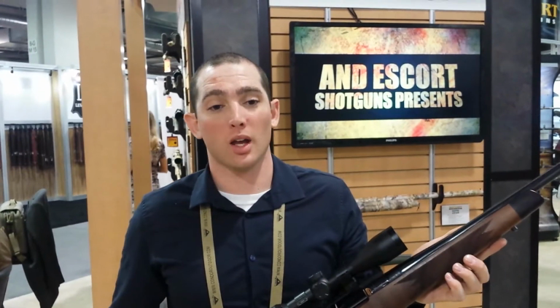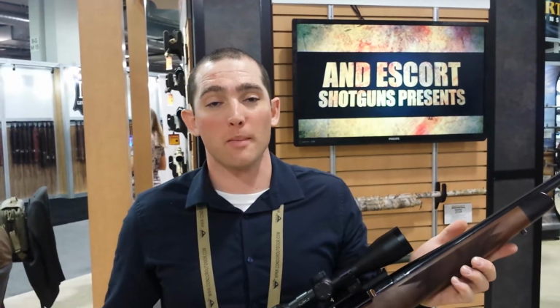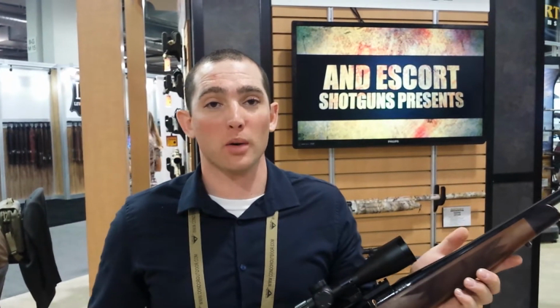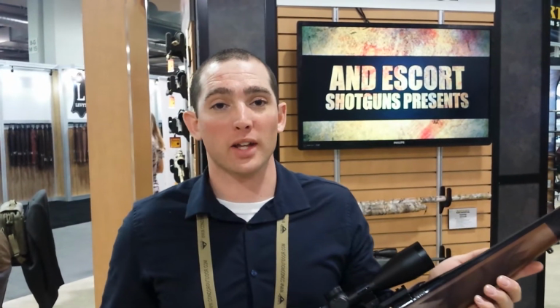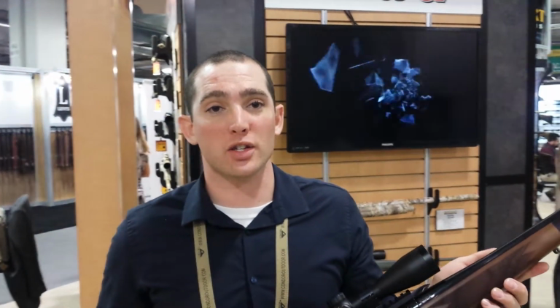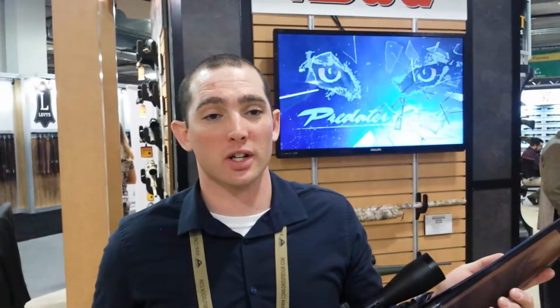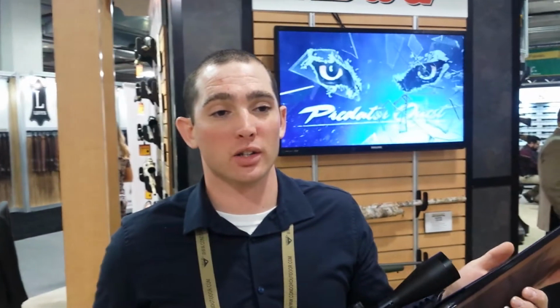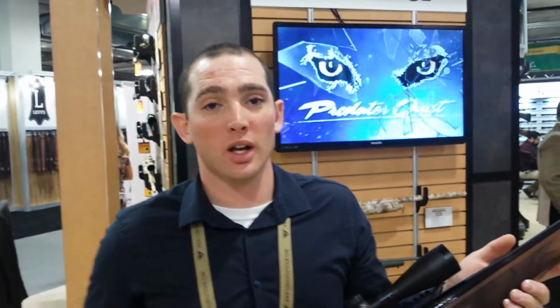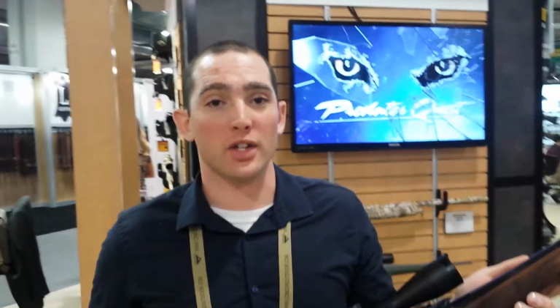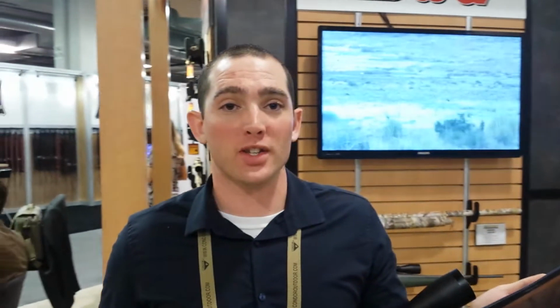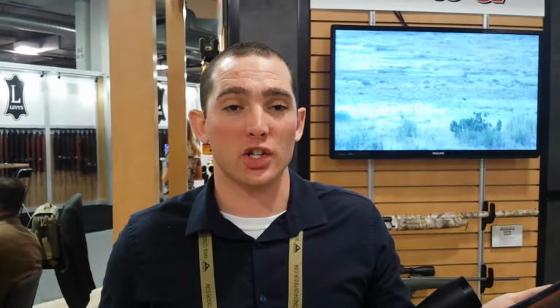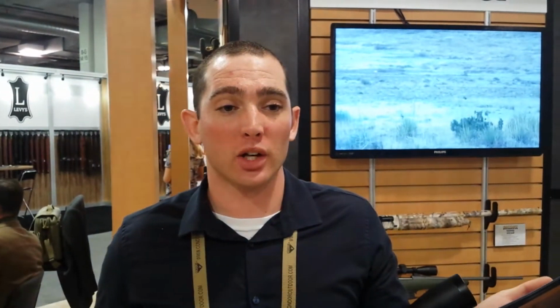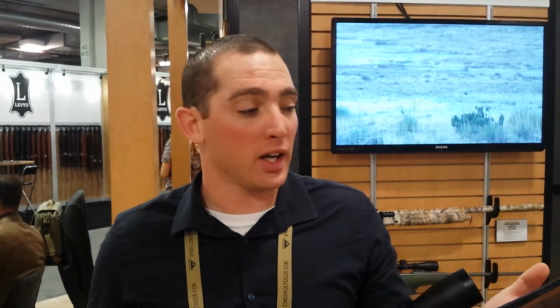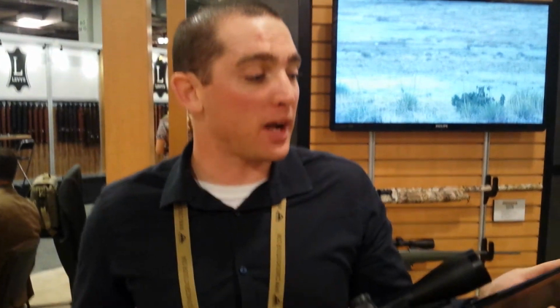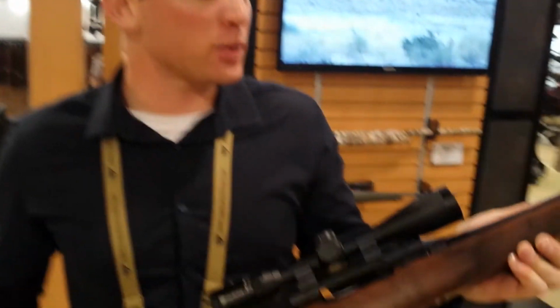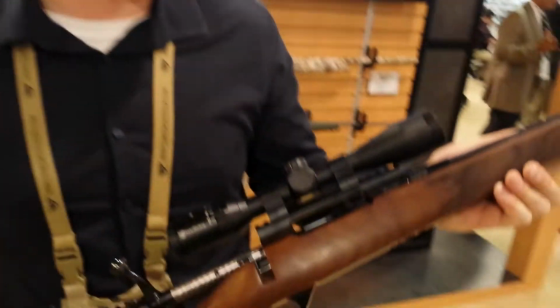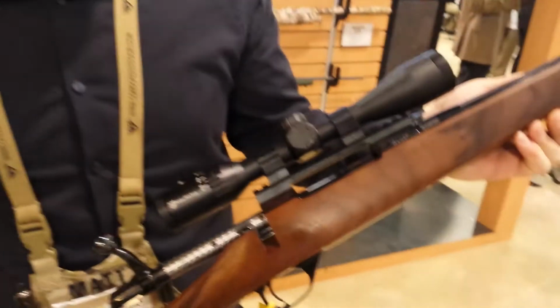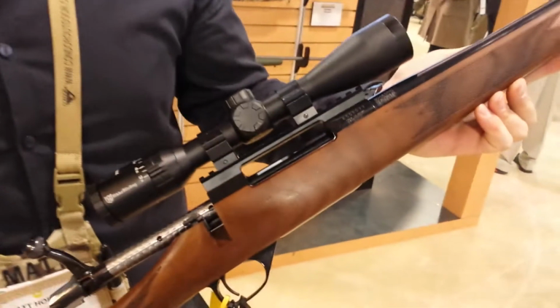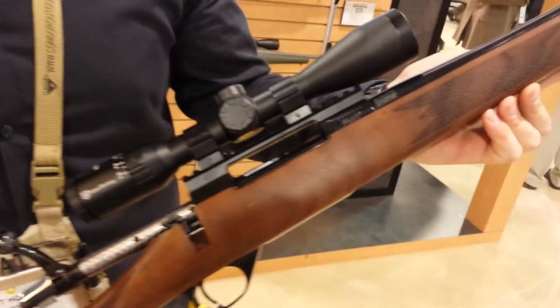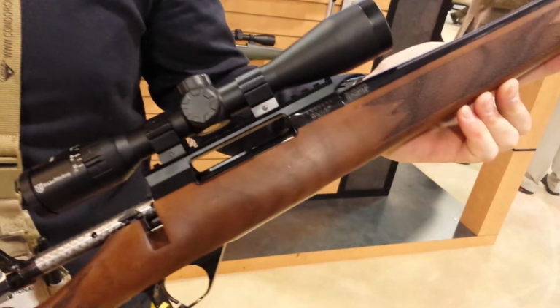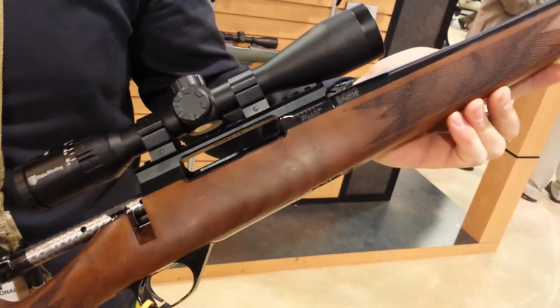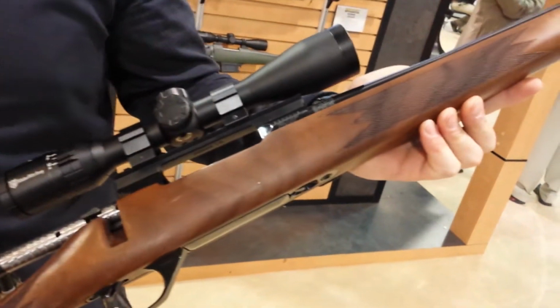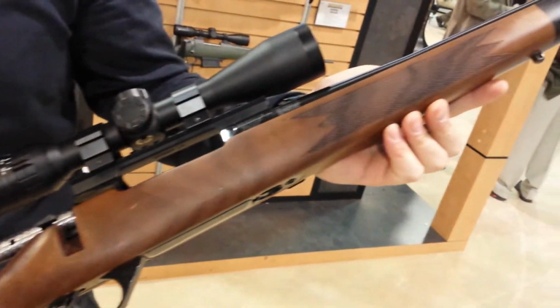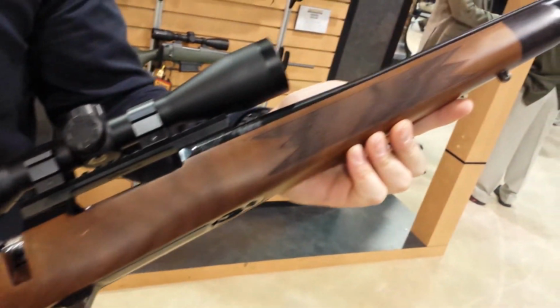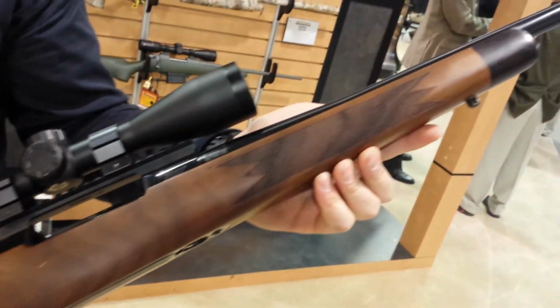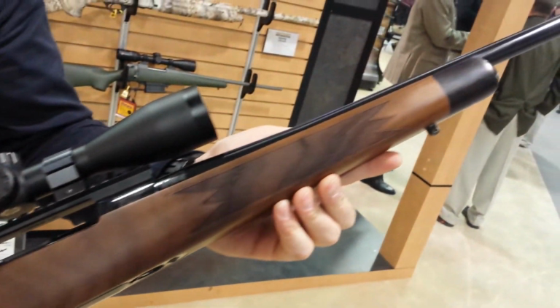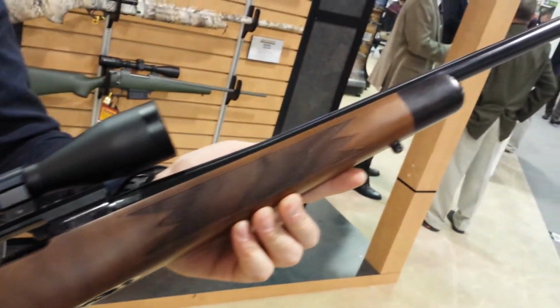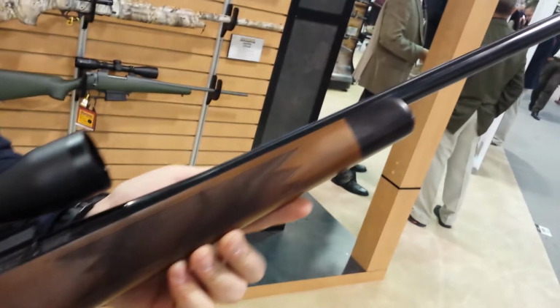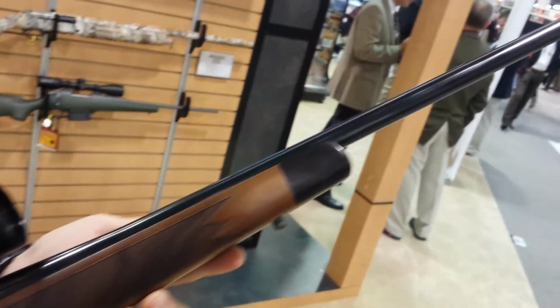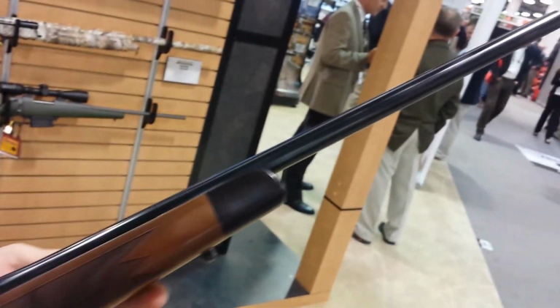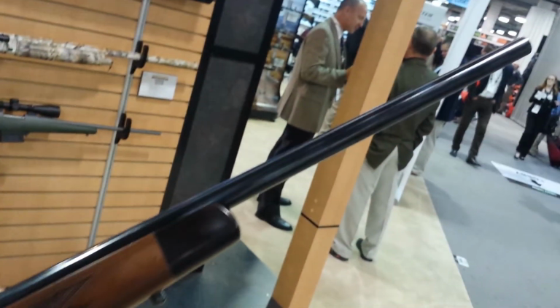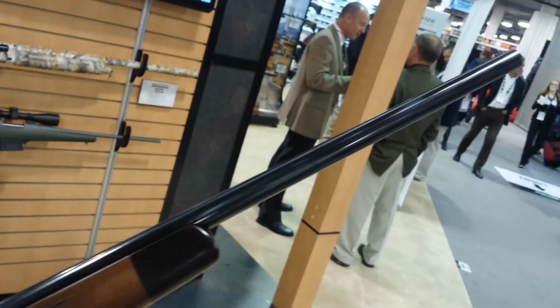Hi, I'm Matt Hornbeck with Legacy Sports International at the 2016 SHOT Show. Here in my hands we have the new for 2016 Webley & Scott Empire Rifle. It's a traditional style hunting rifle.